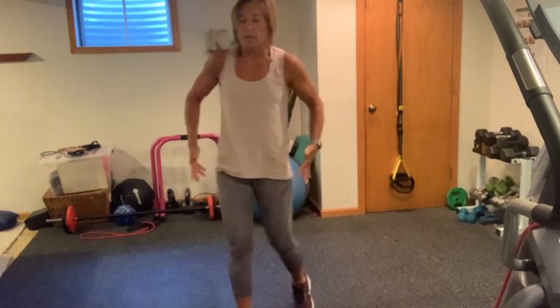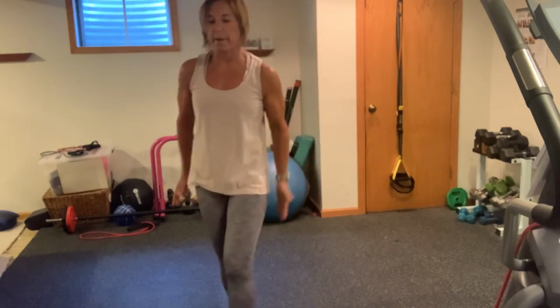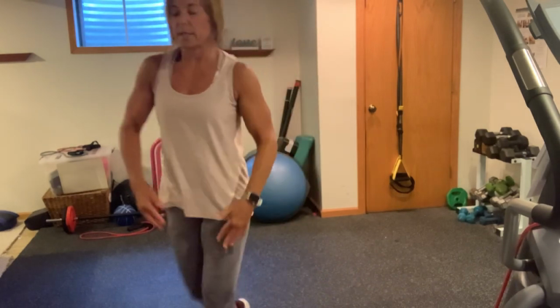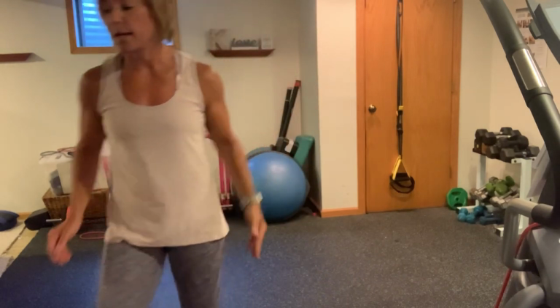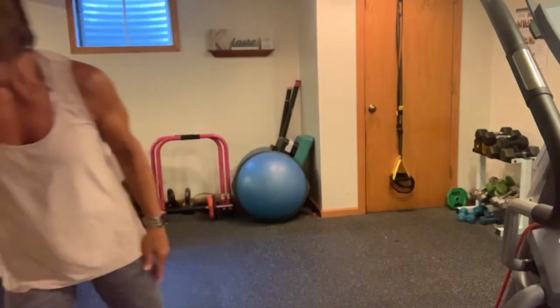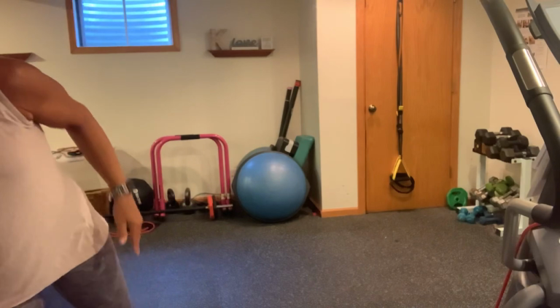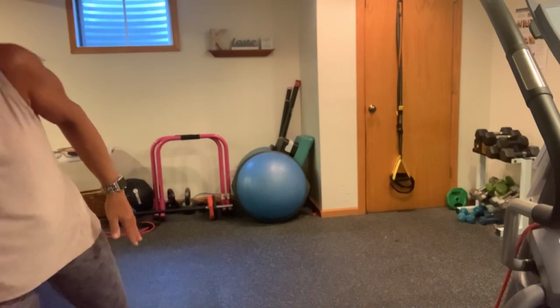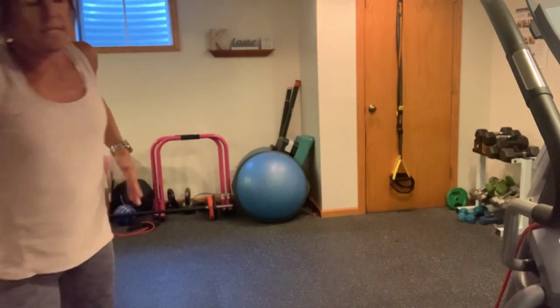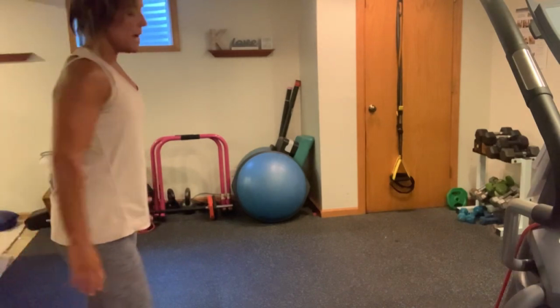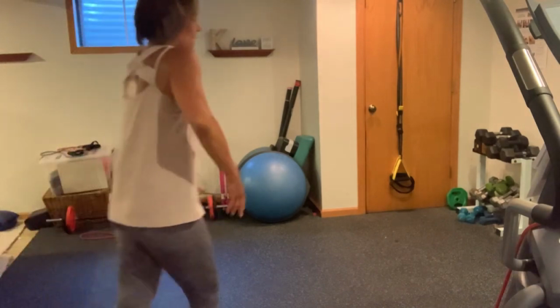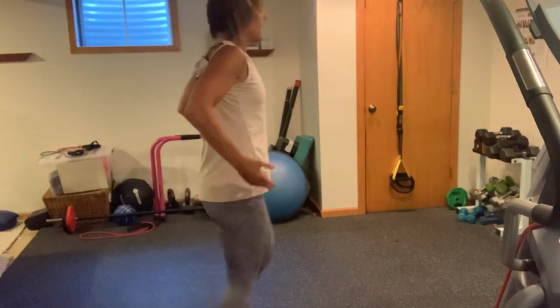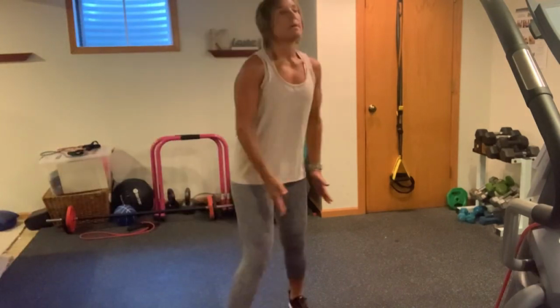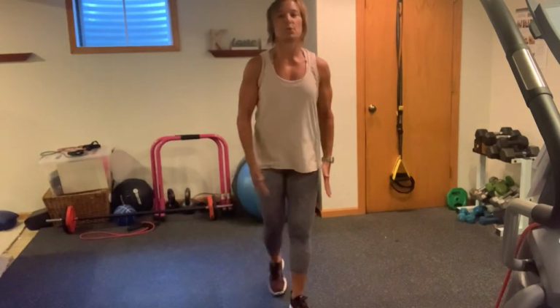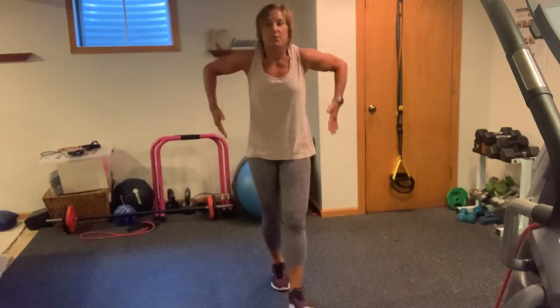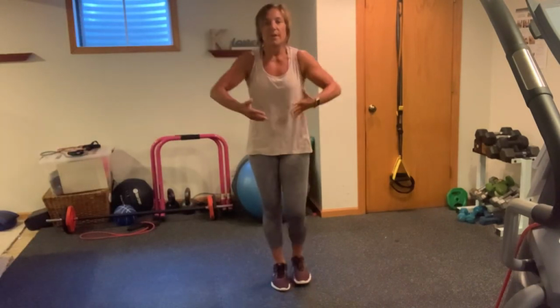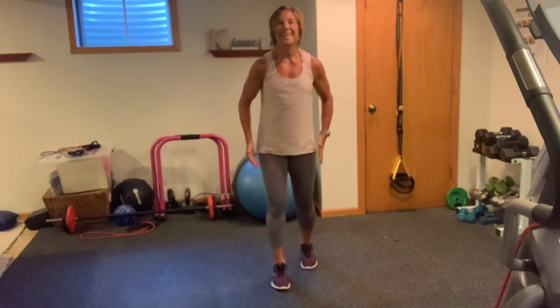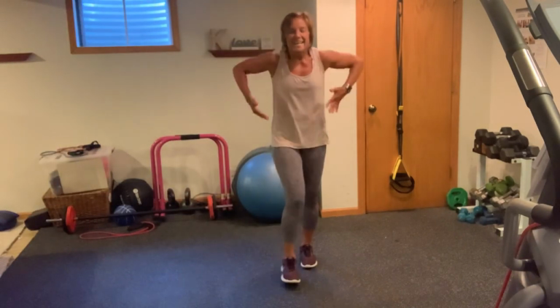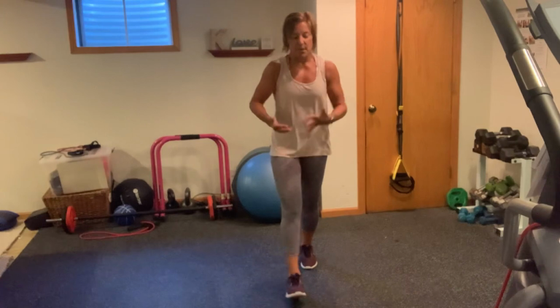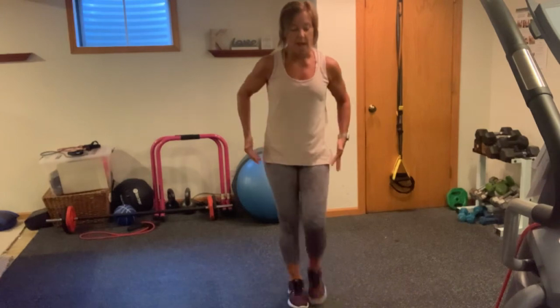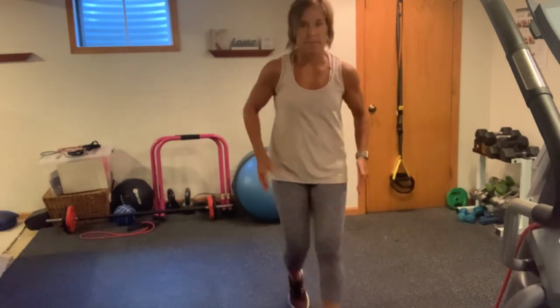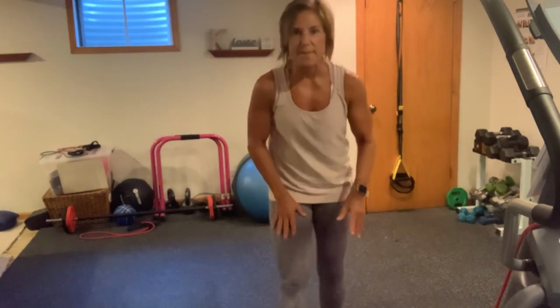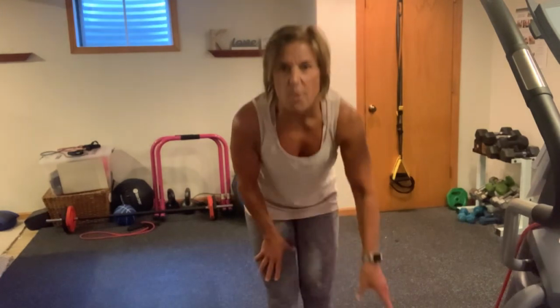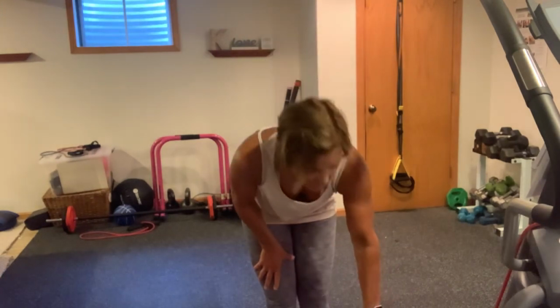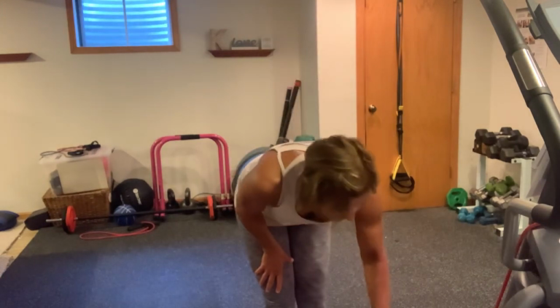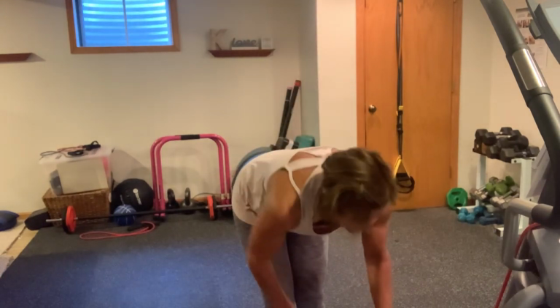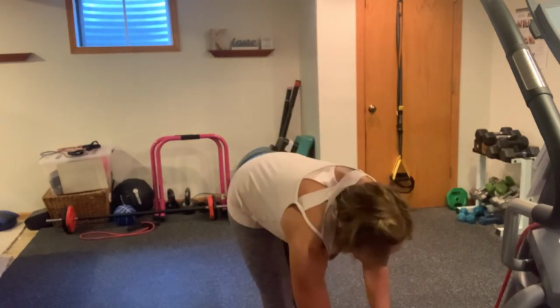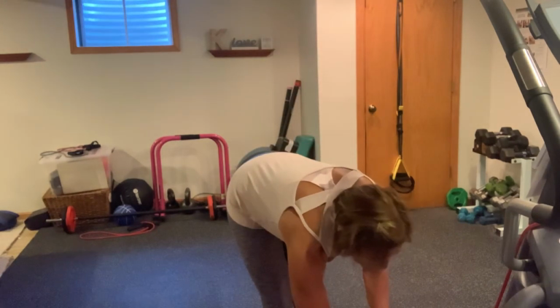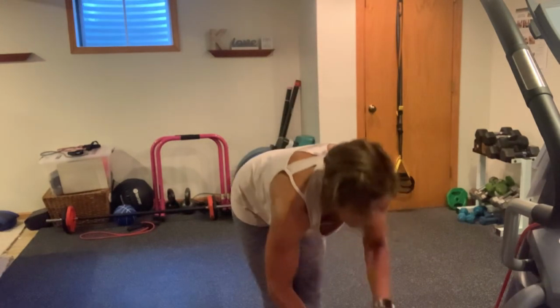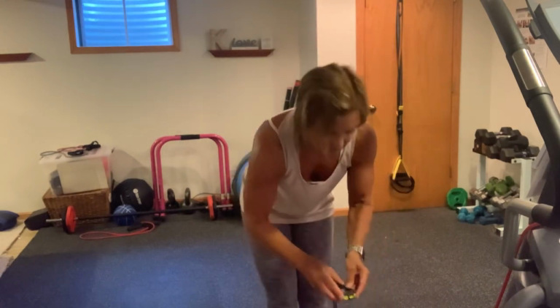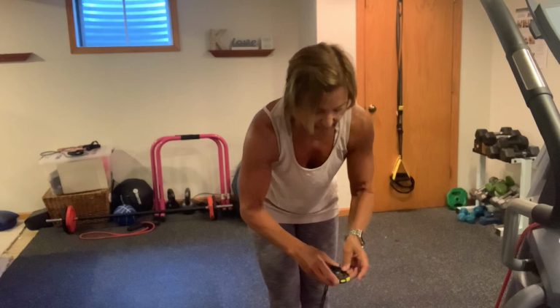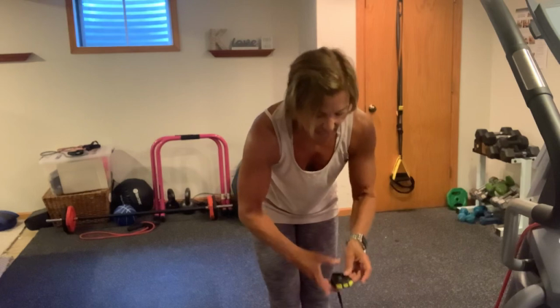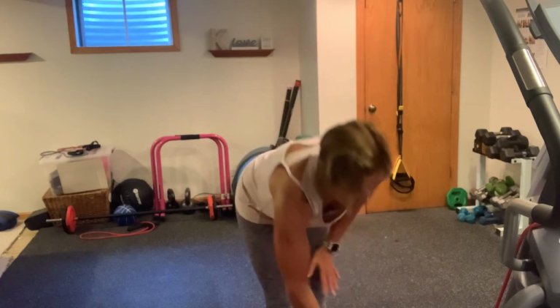Give yourself a couple of shoulder rolls. I'm going to turn my fan on and we're just going to go into some shoulder rolls forward. Nice work. I'm going to grab a sip of water and we are going to head out into this workout.